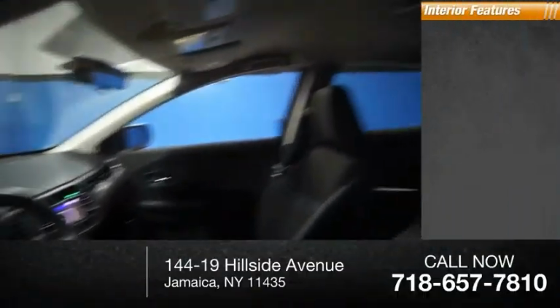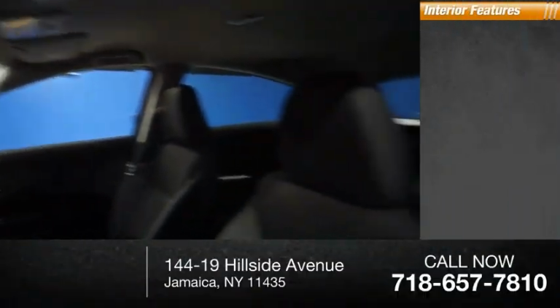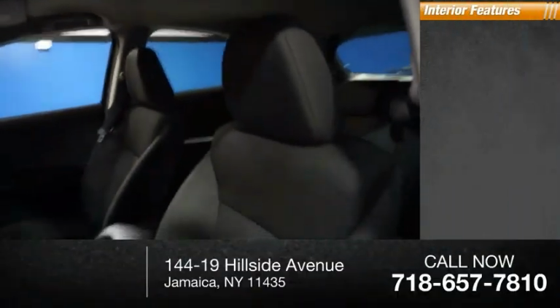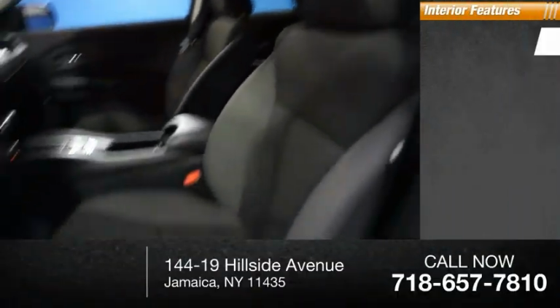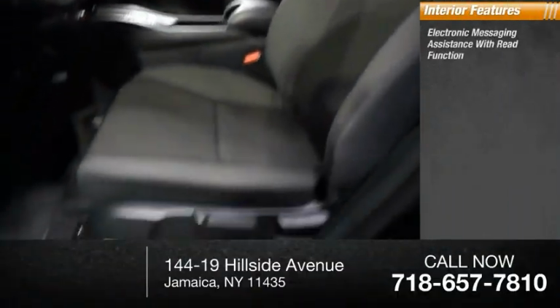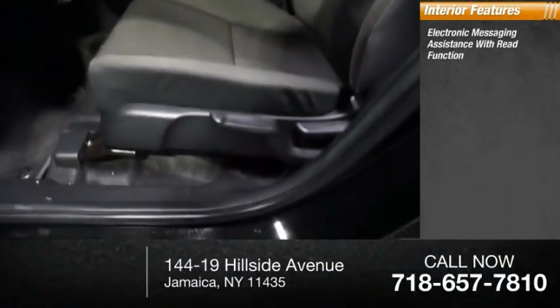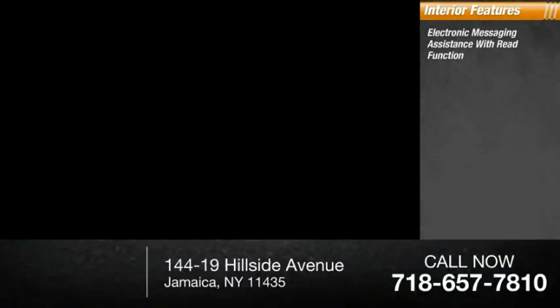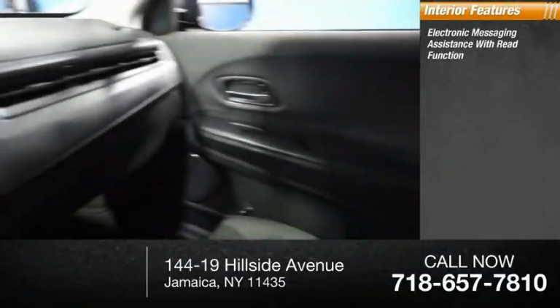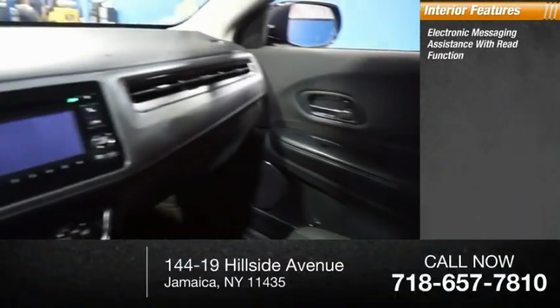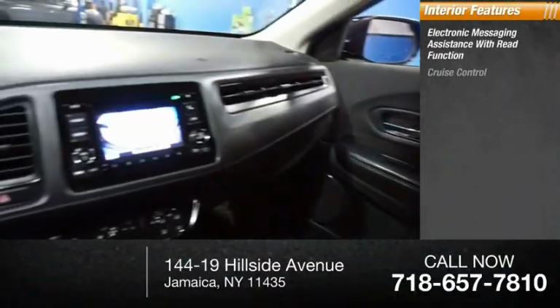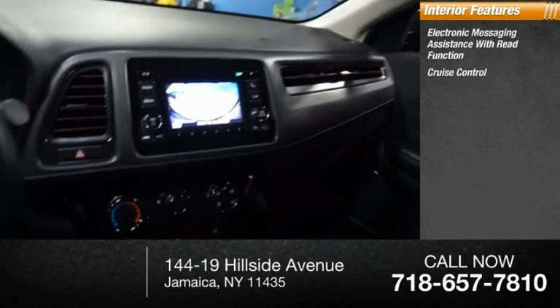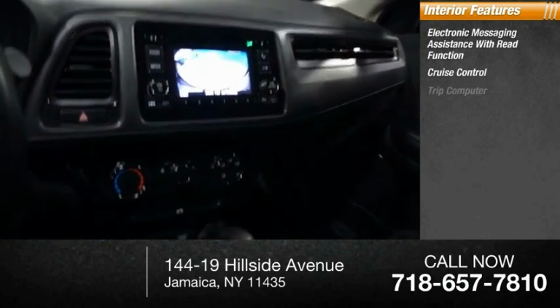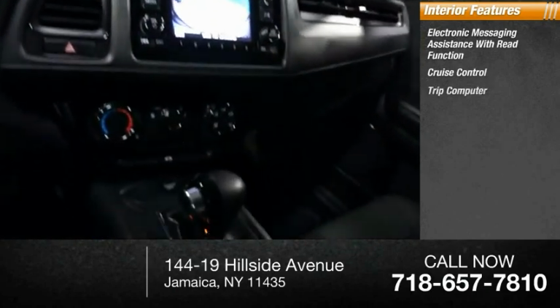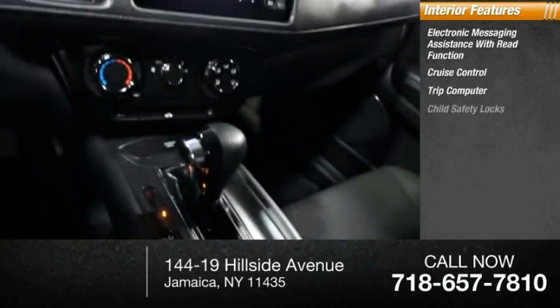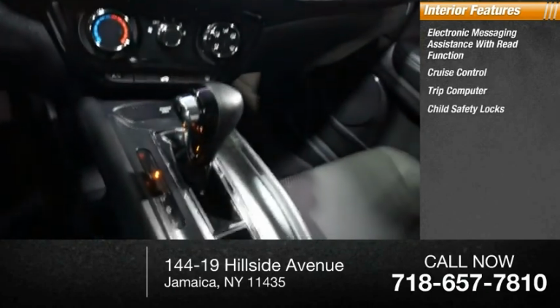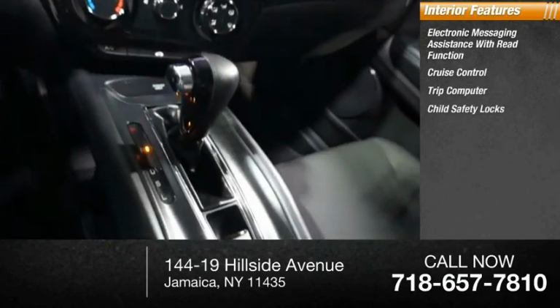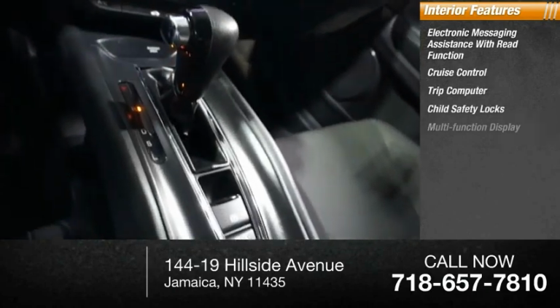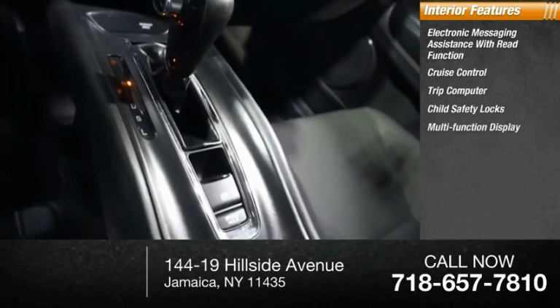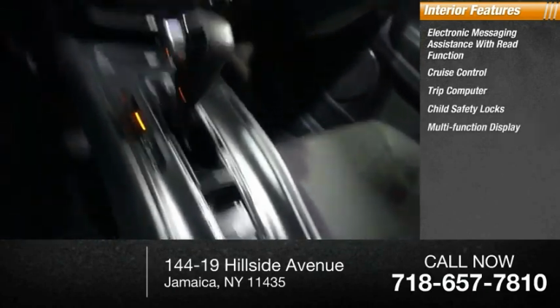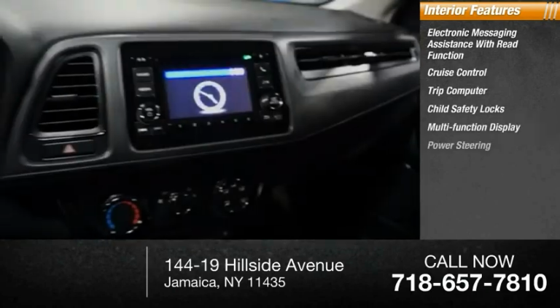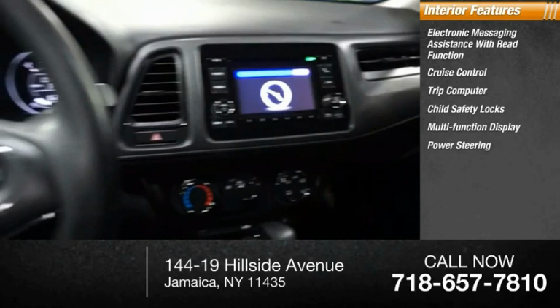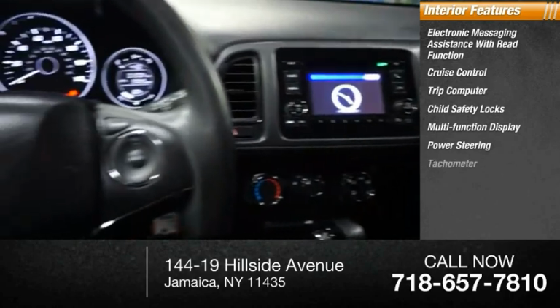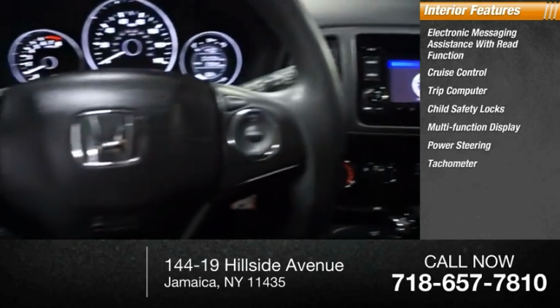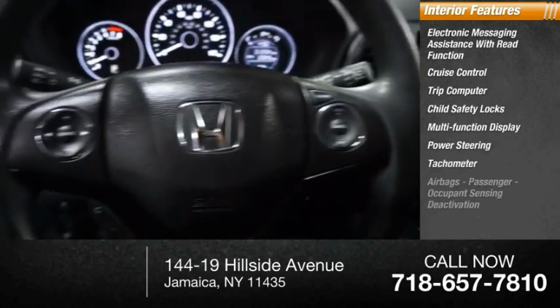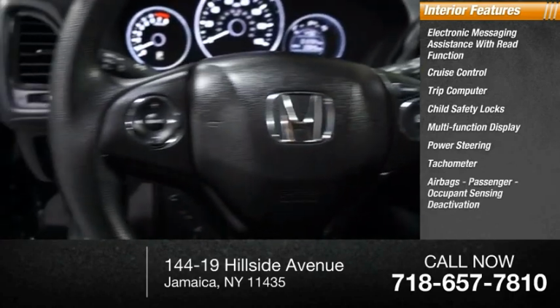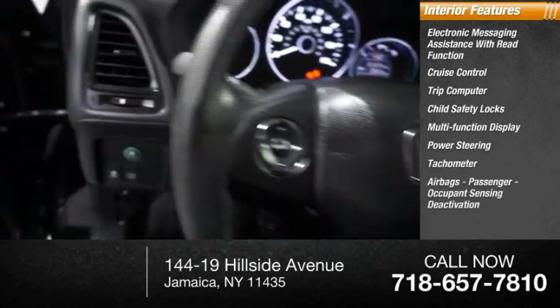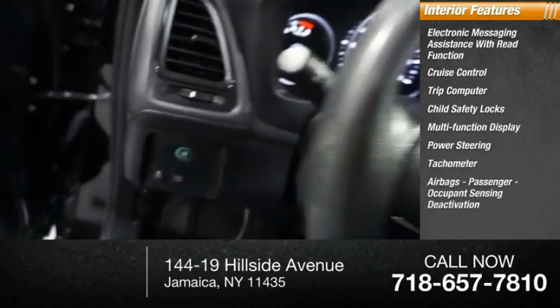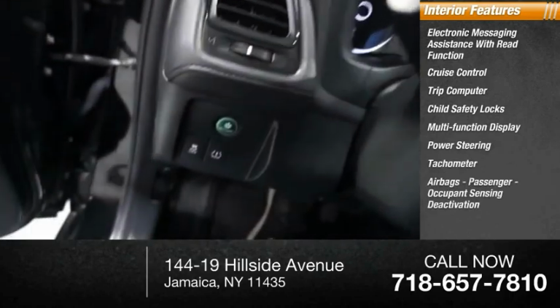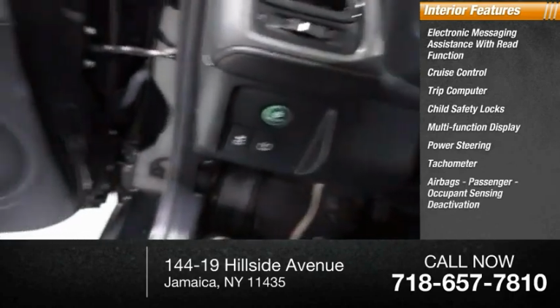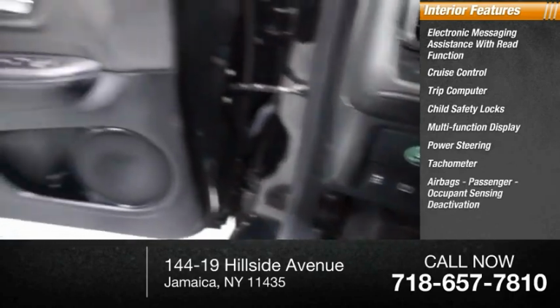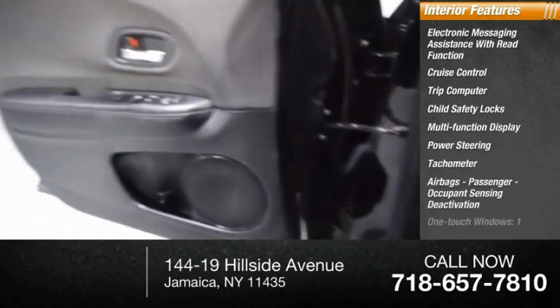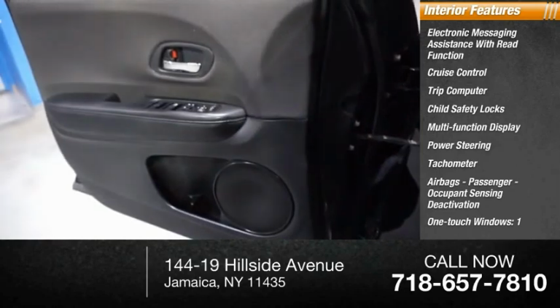Inside you'll find electronic messaging assistance with read function, cruise control, trip computer, child safety locks, multifunction display, power steering, tachometer, airbags, passenger occupant sensing deactivation, and one-touch windows.